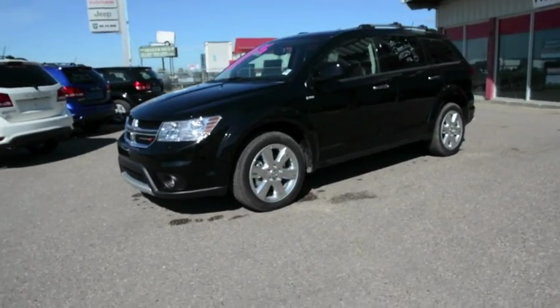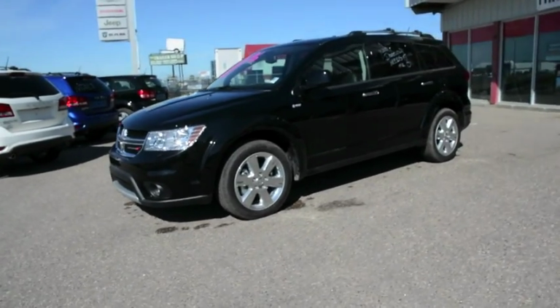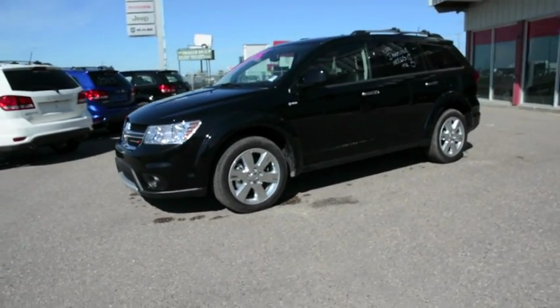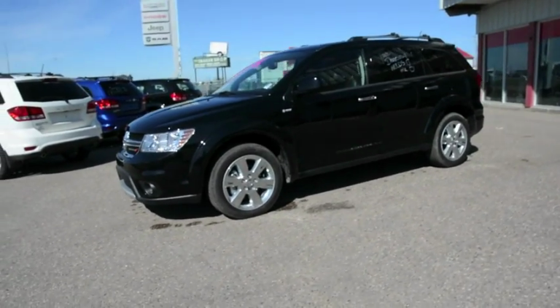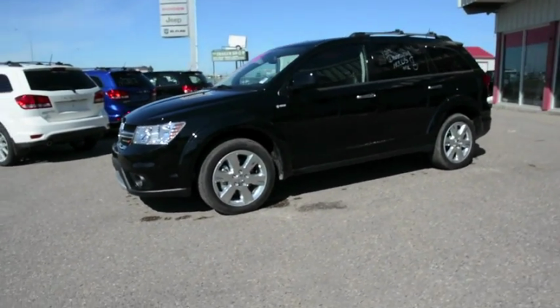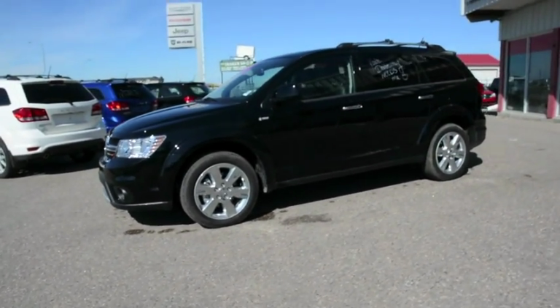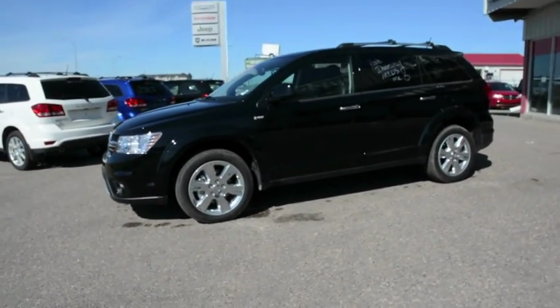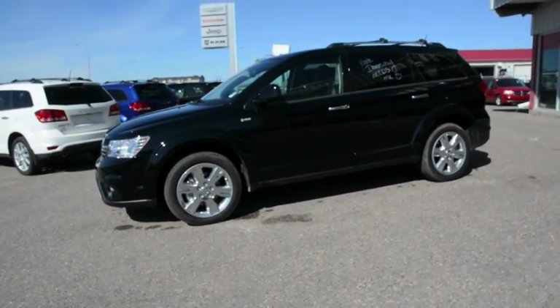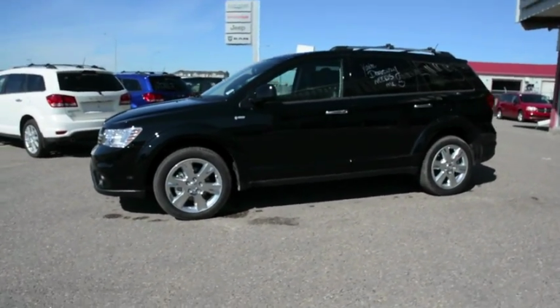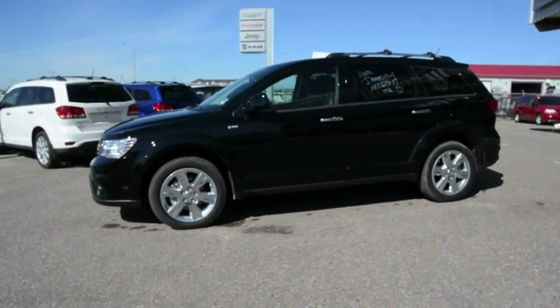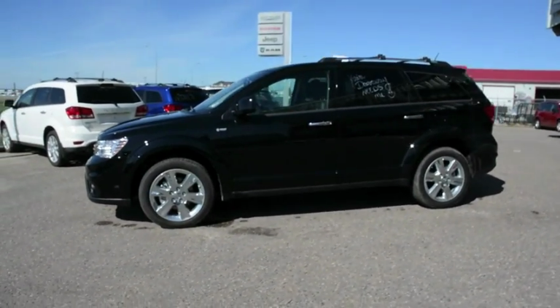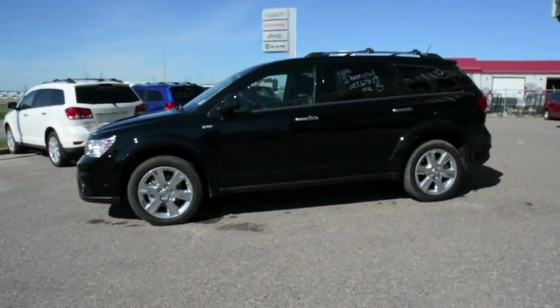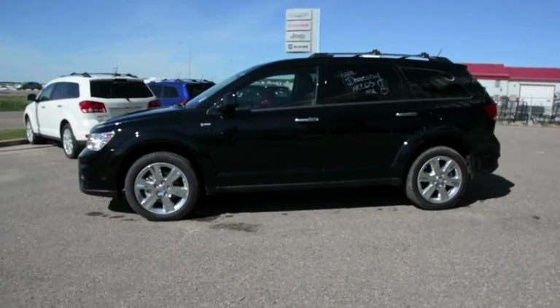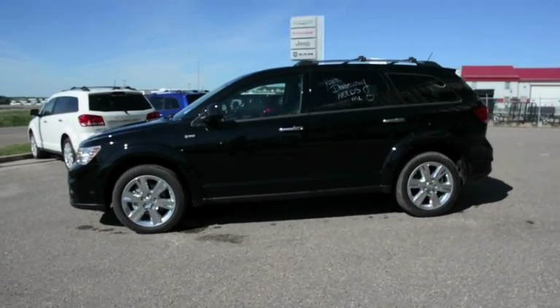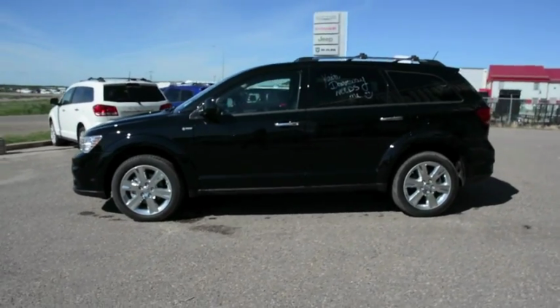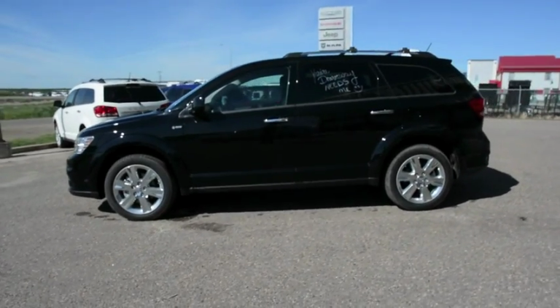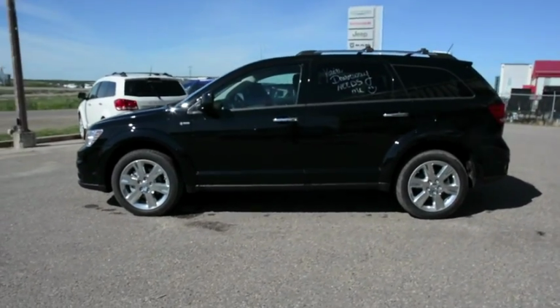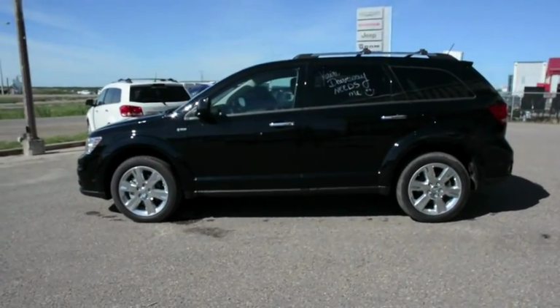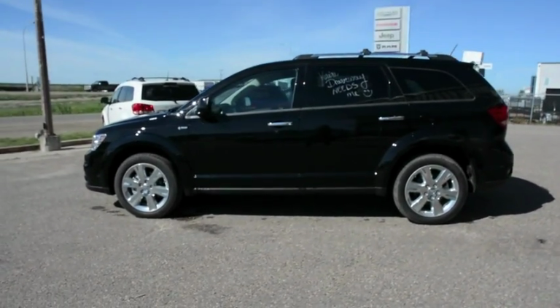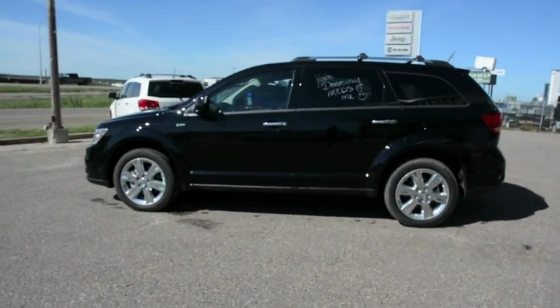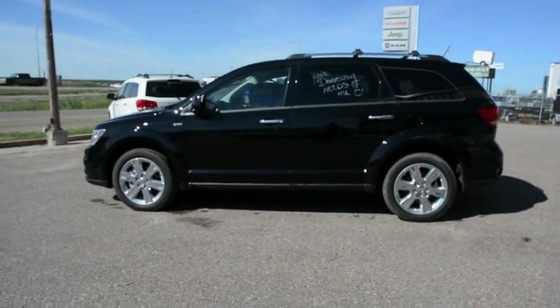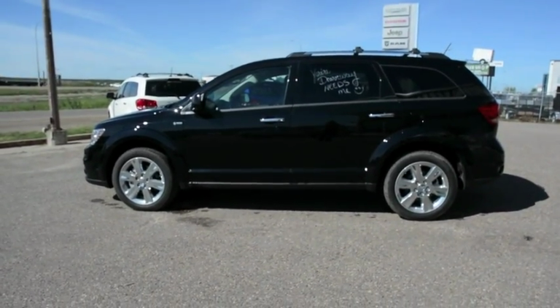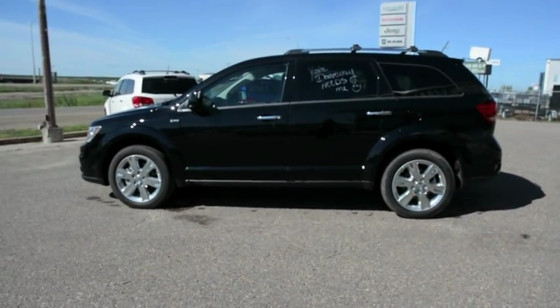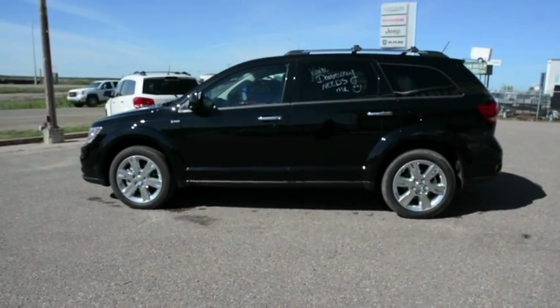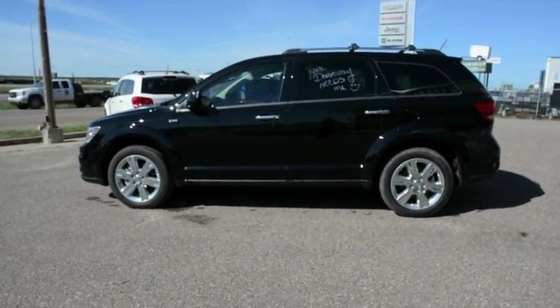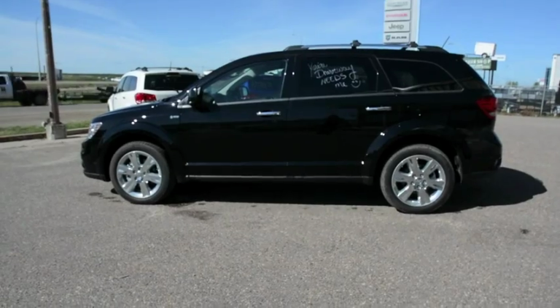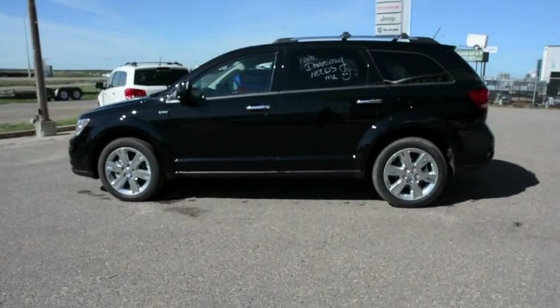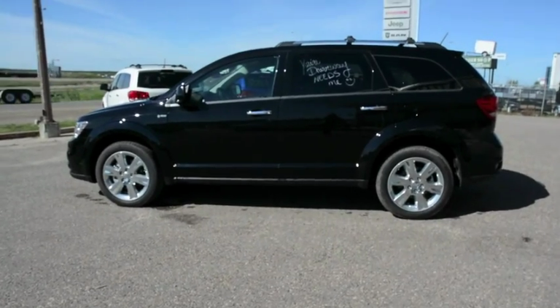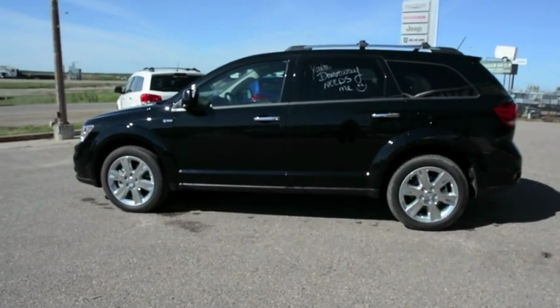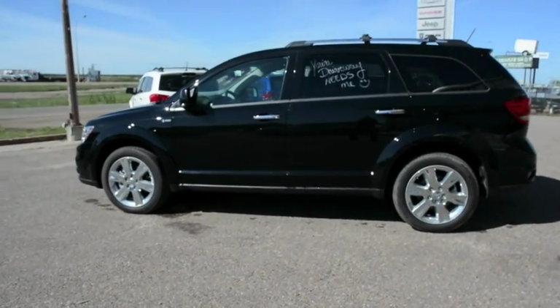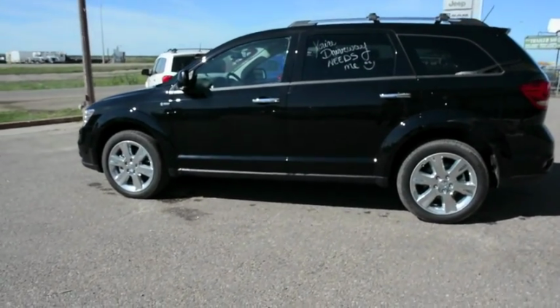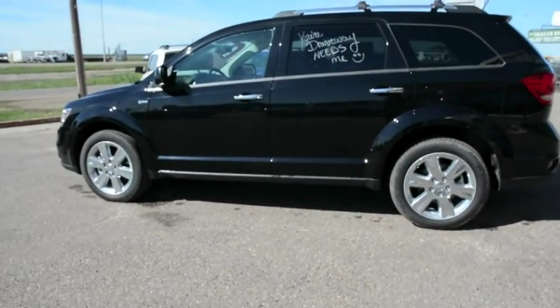This model has a 3.6L V6 engine. It's a 6-speed automatic transmission and it's all-wheel drive, making handling a breeze, especially on some of the winter roads here. It's got great fuel economy as well.